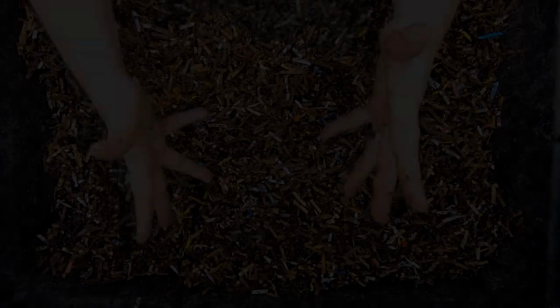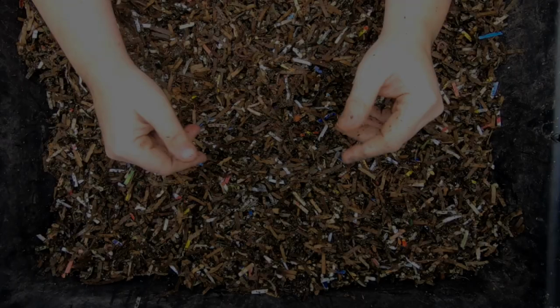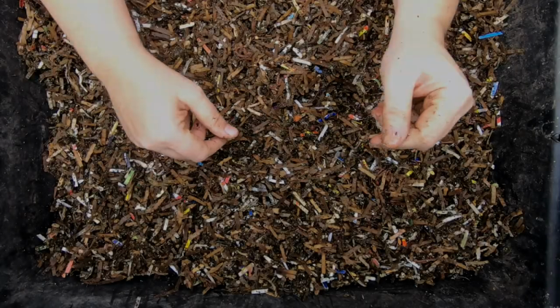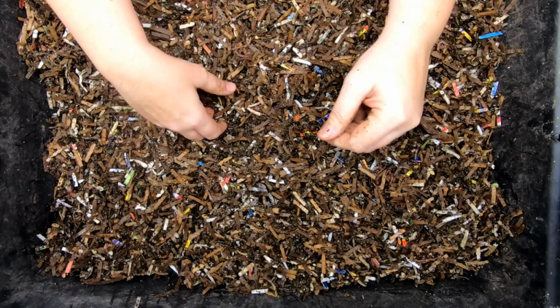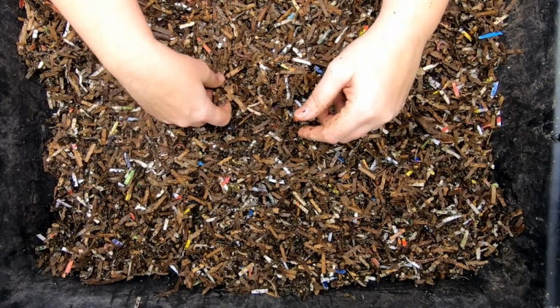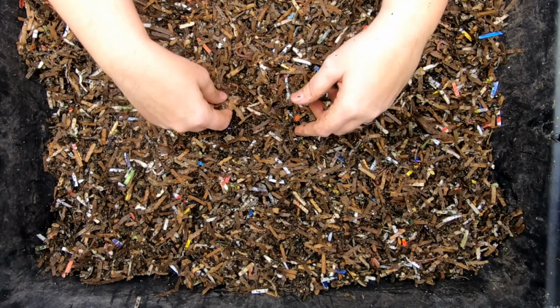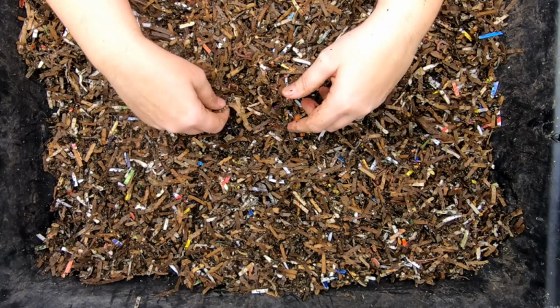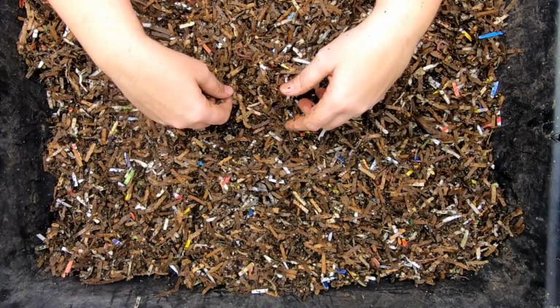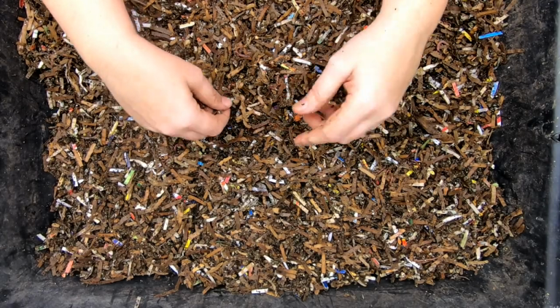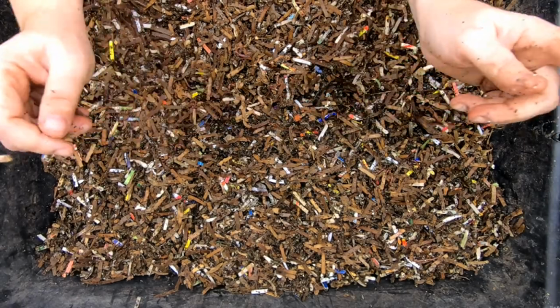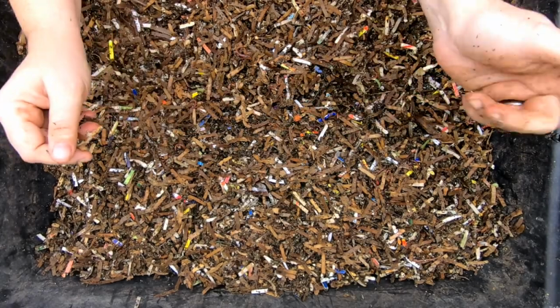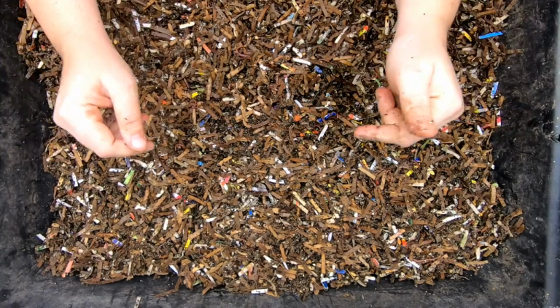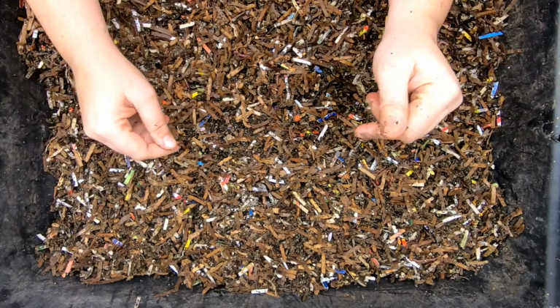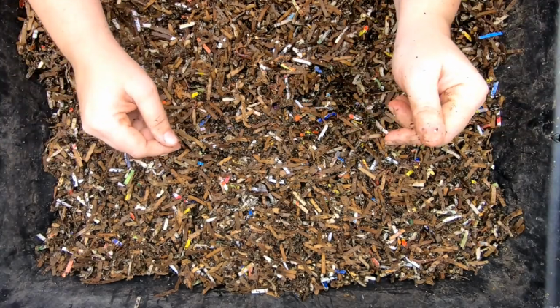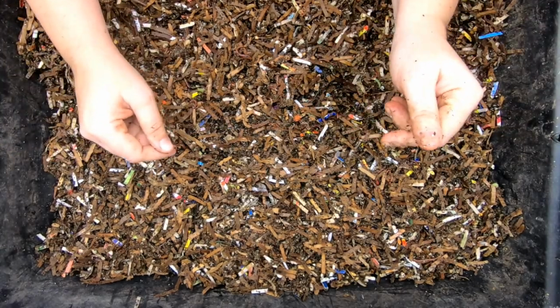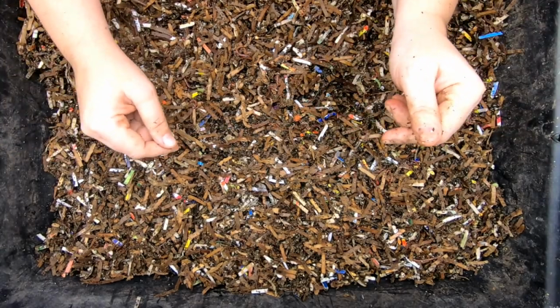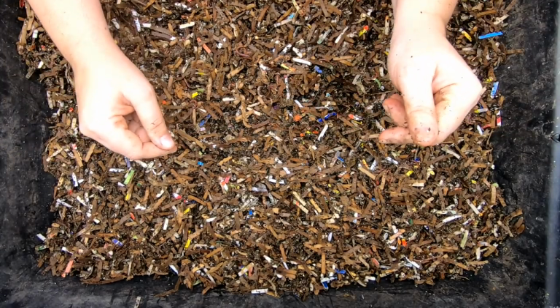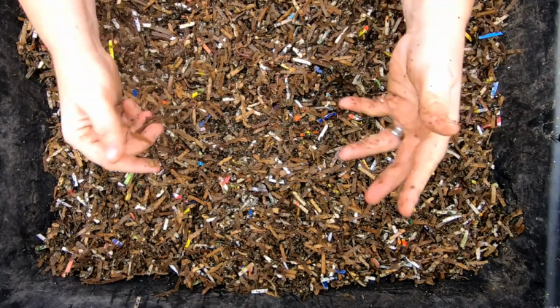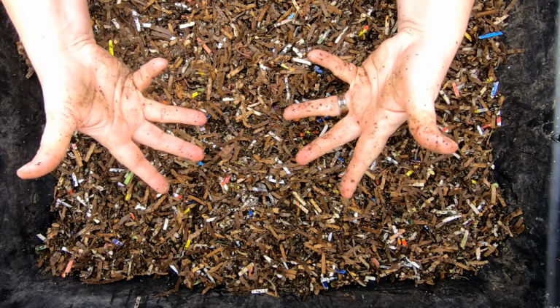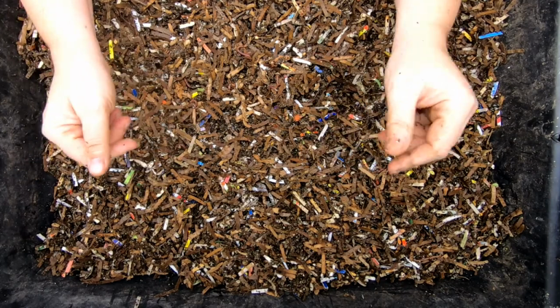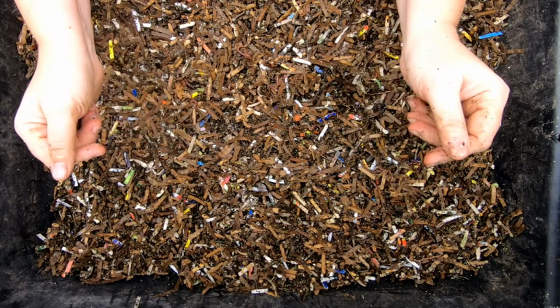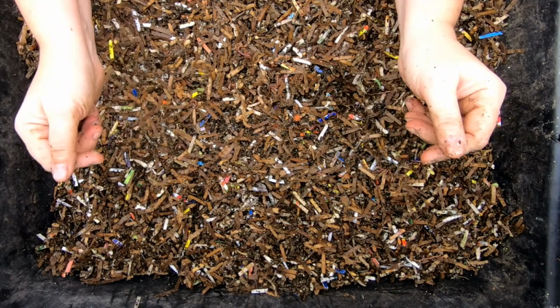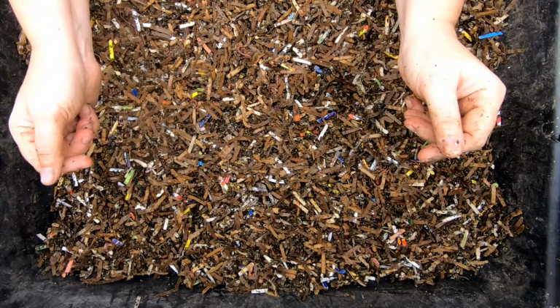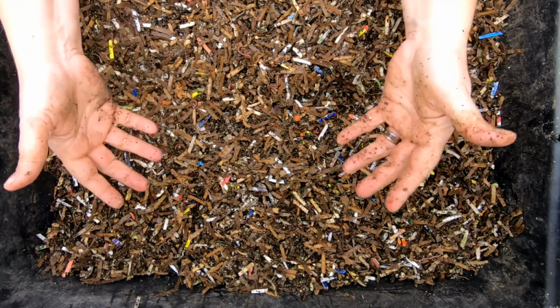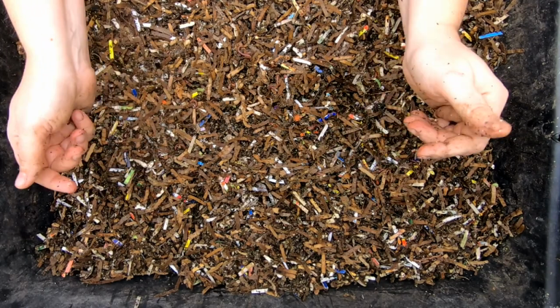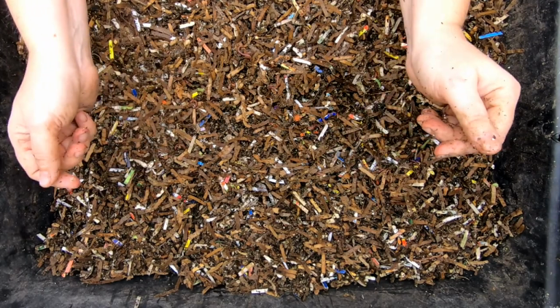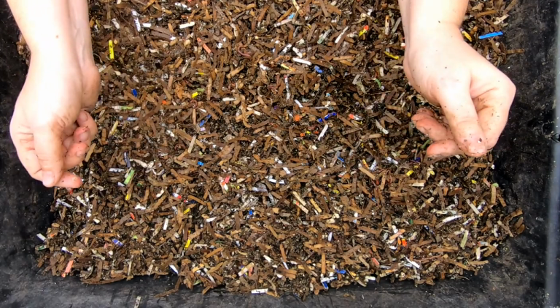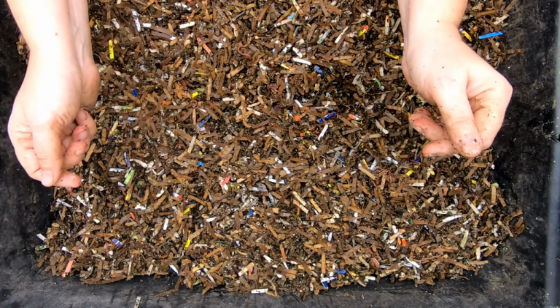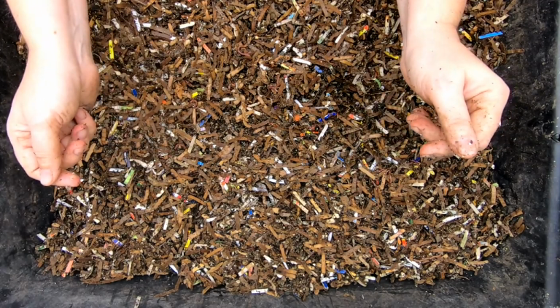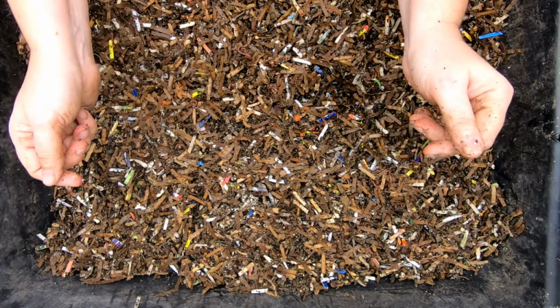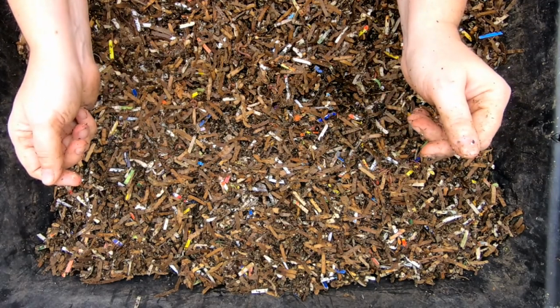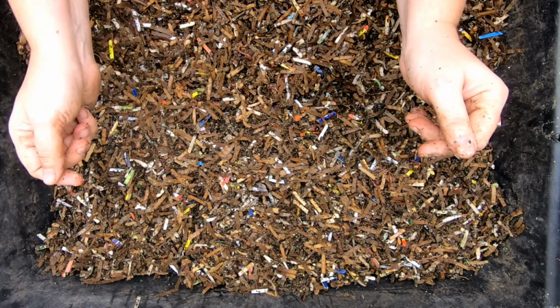Hey guys, it's Anne. Welcome to the channel. Last time I put out a sign: Worms for Rent. What projects do you want me to do with these worms?